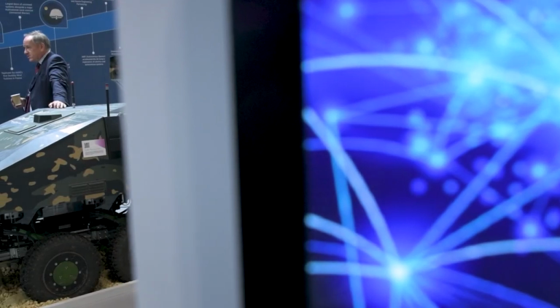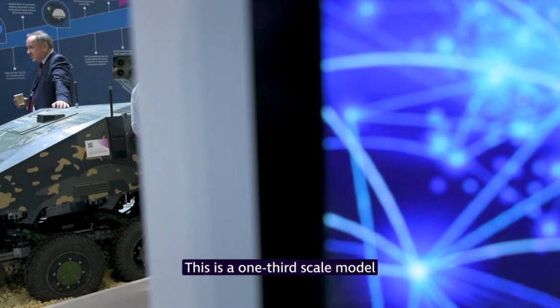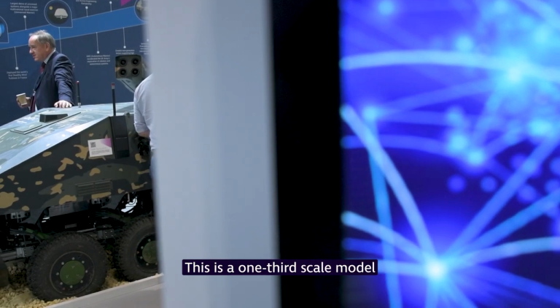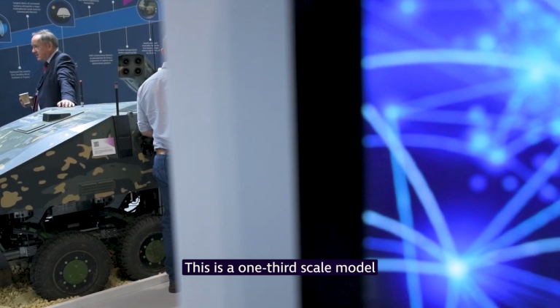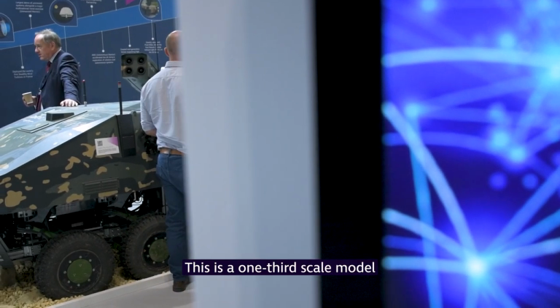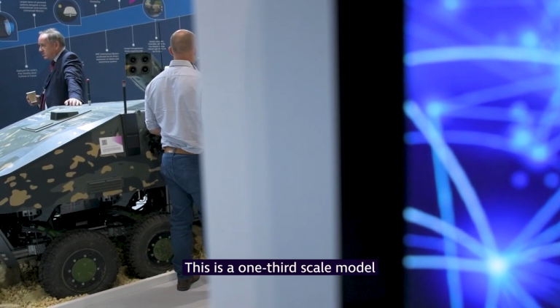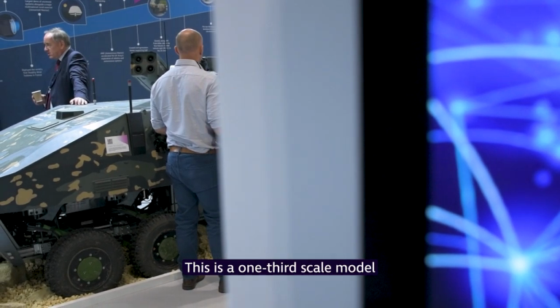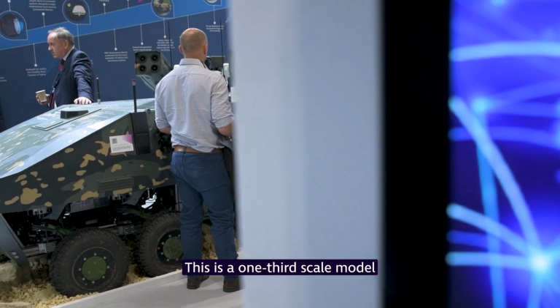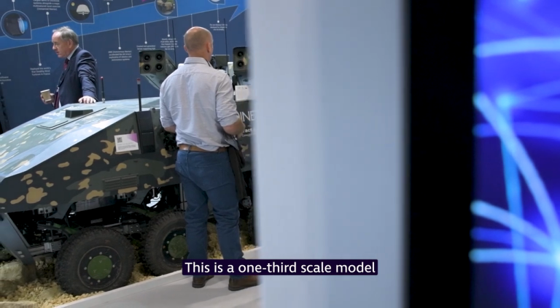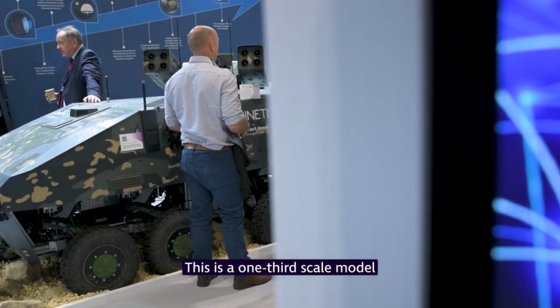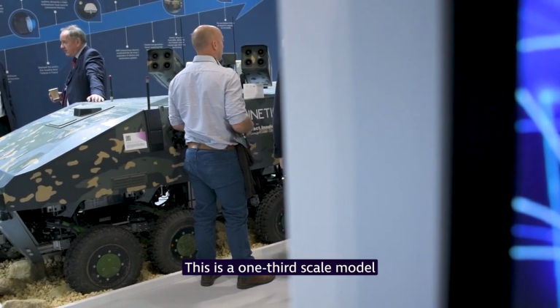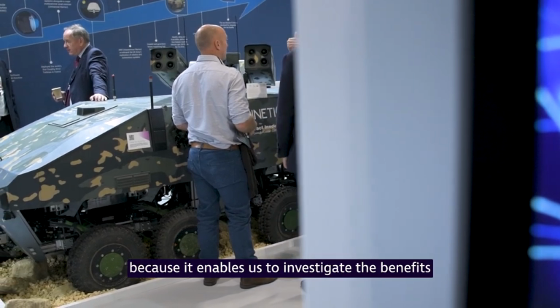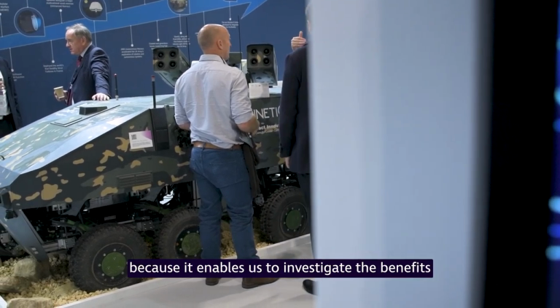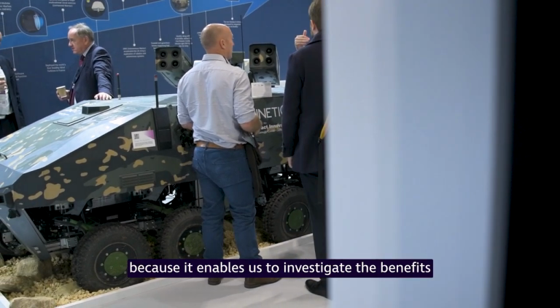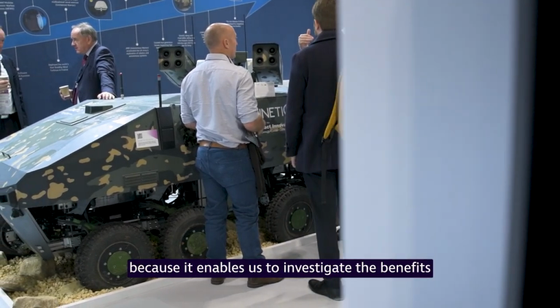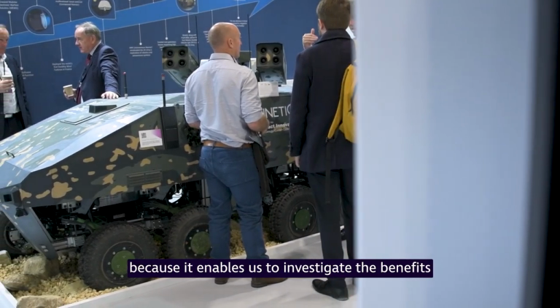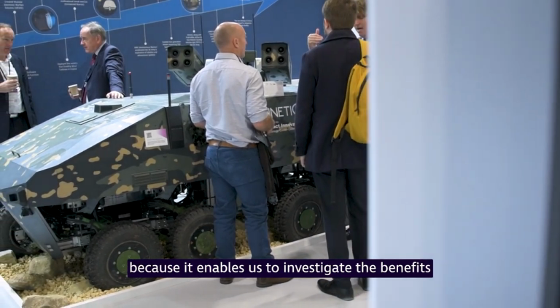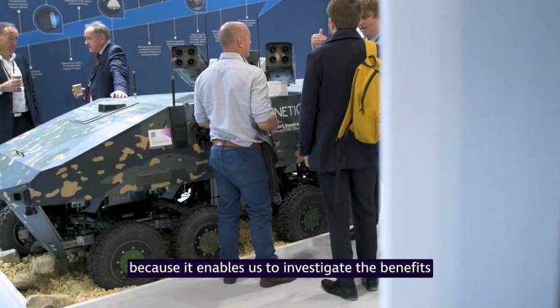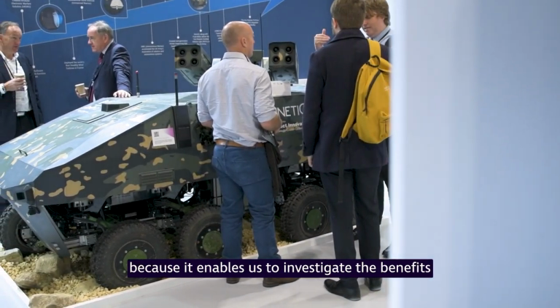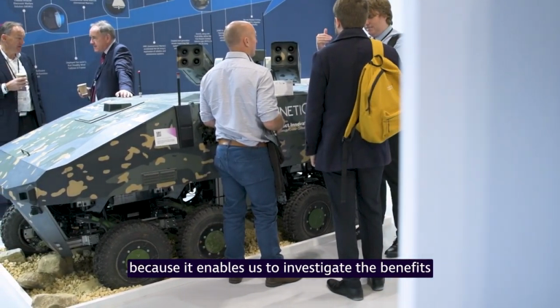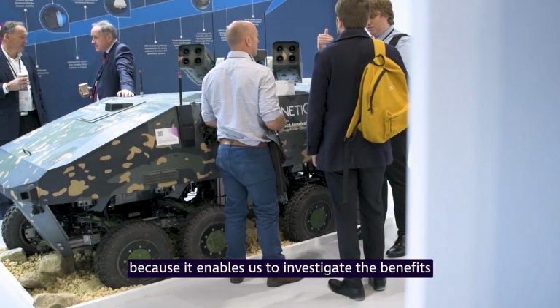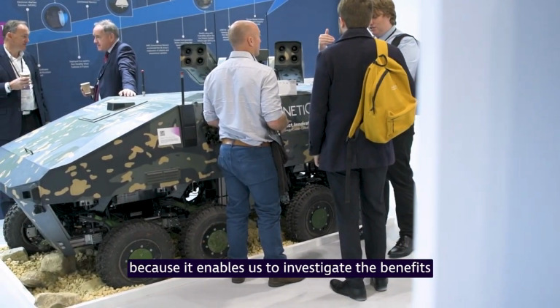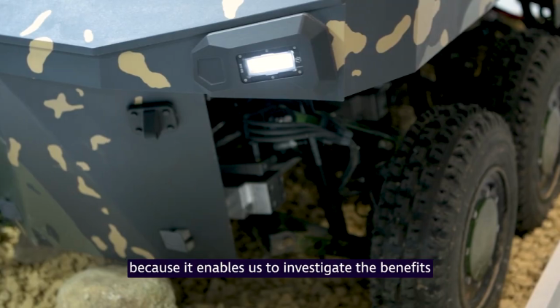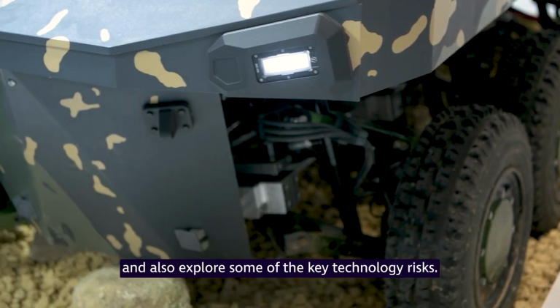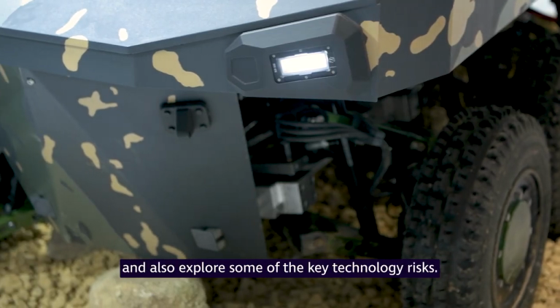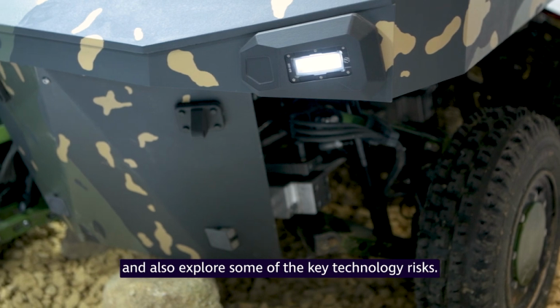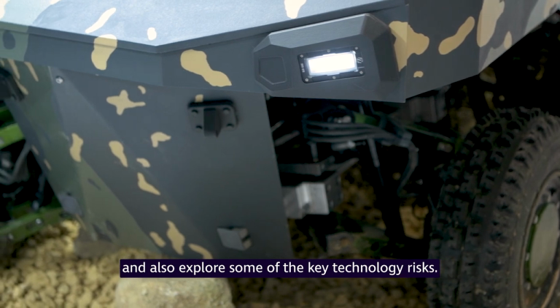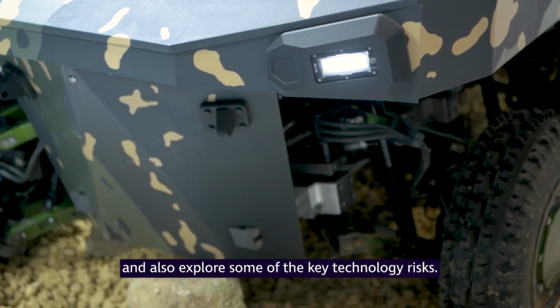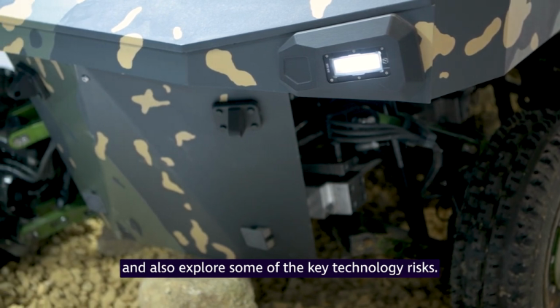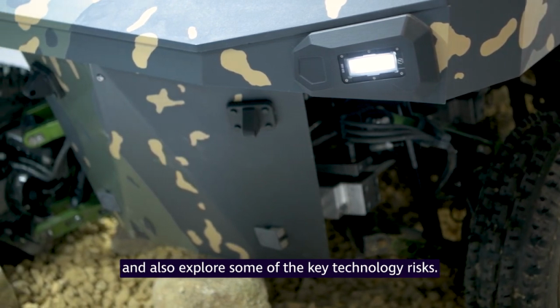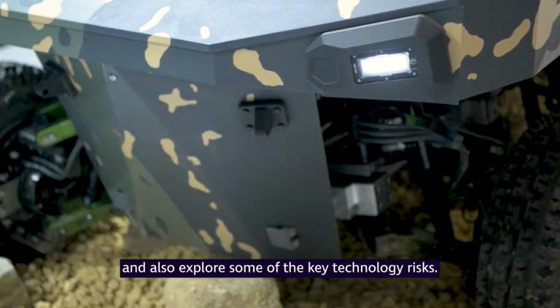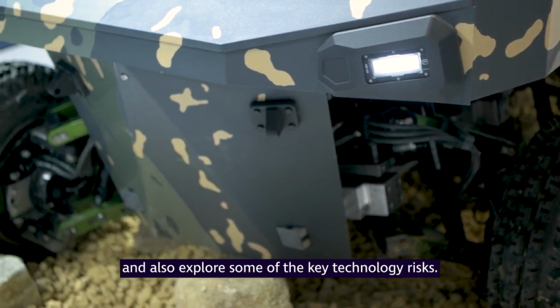This is a one-third scale model because it enables us to investigate the benefits and also explore some of the key technology risks.